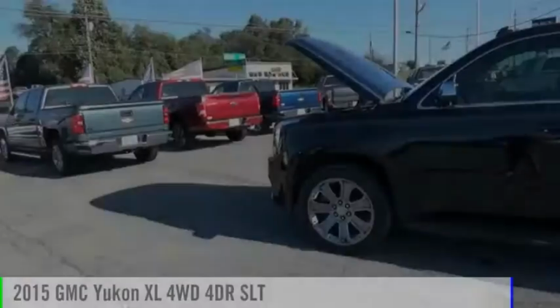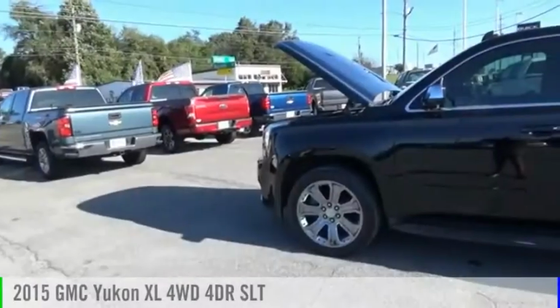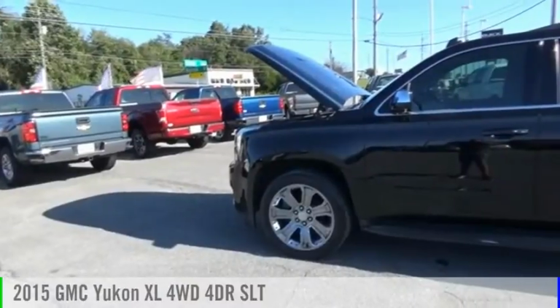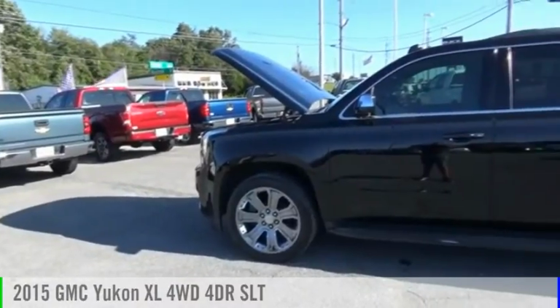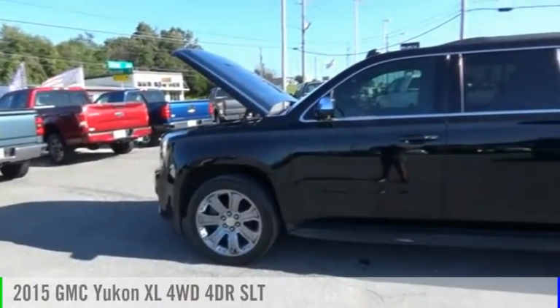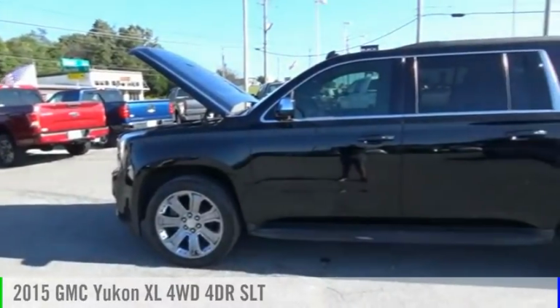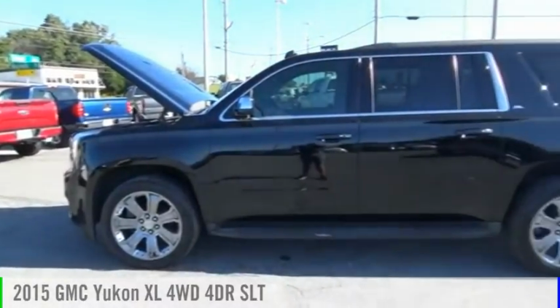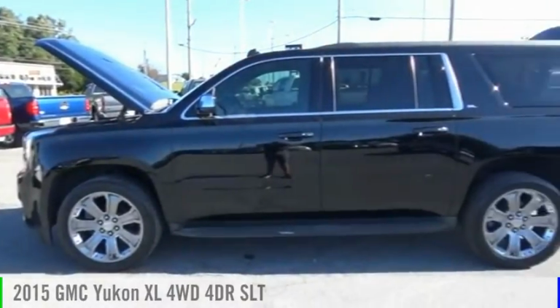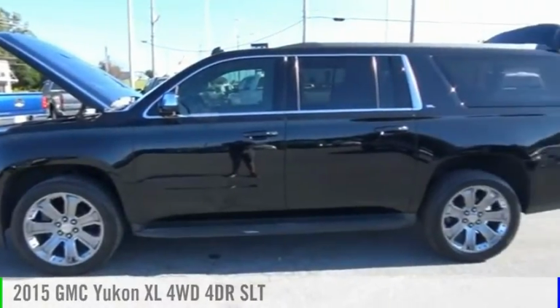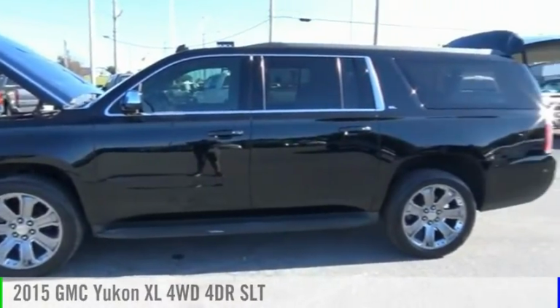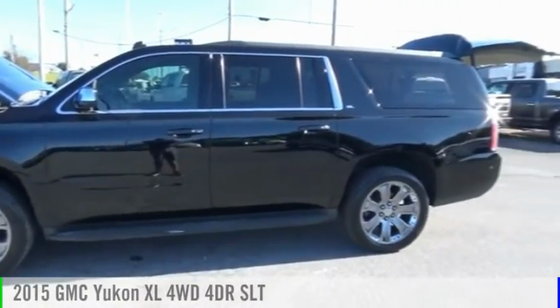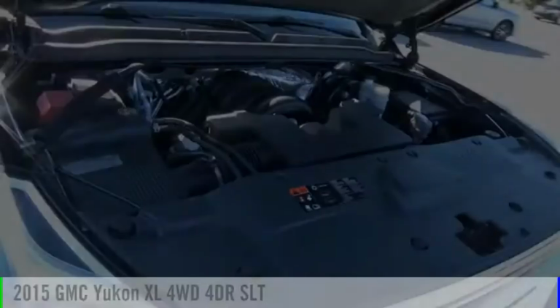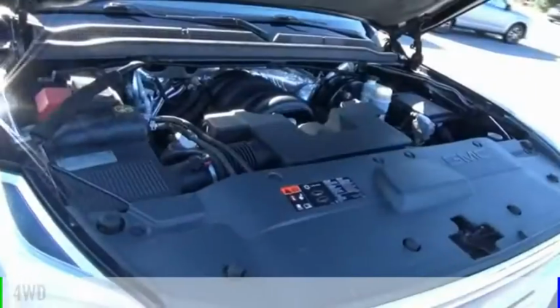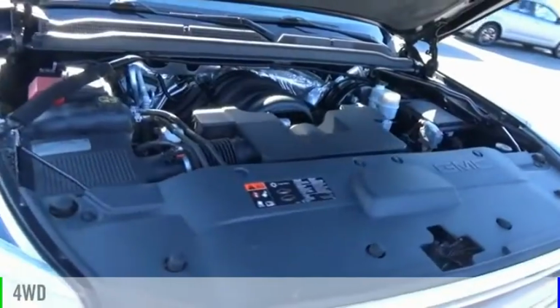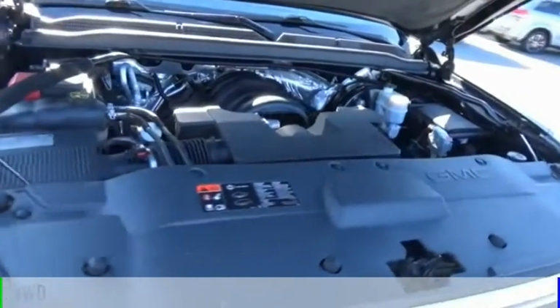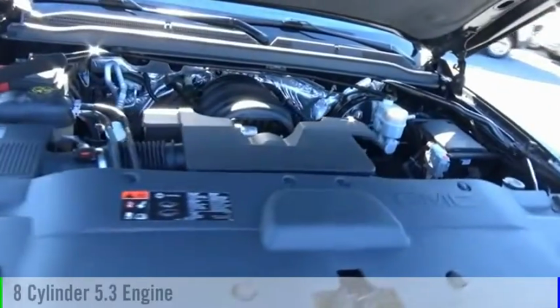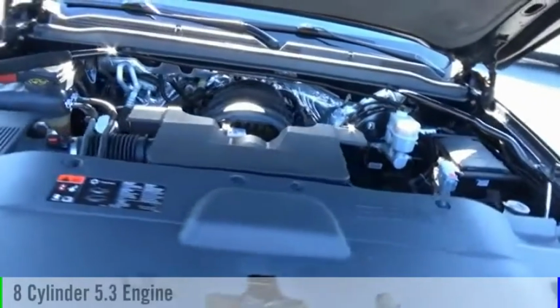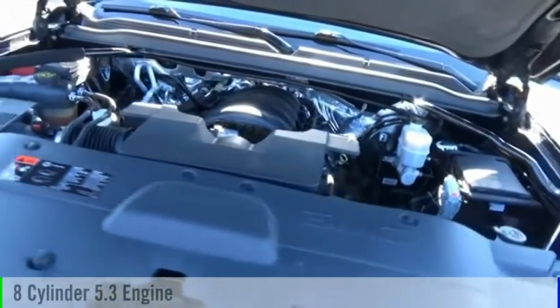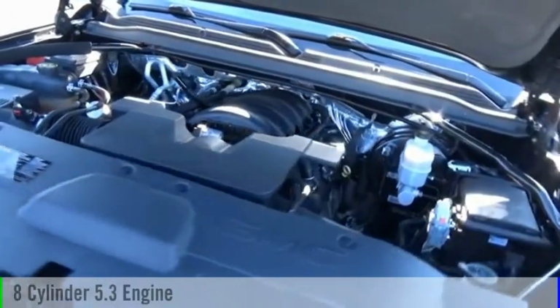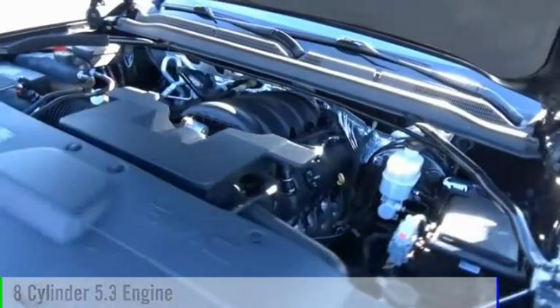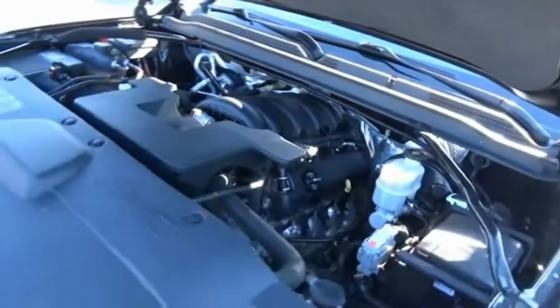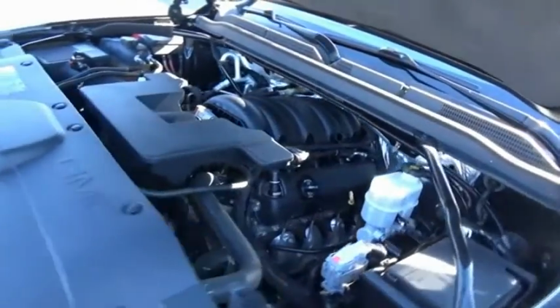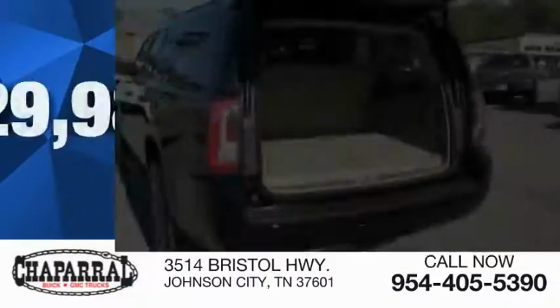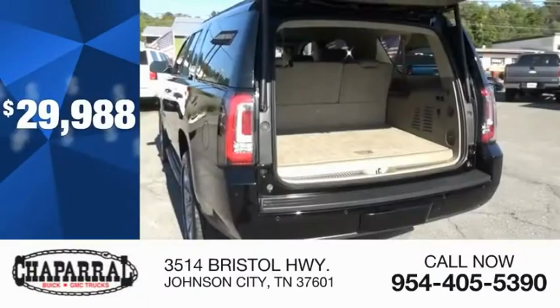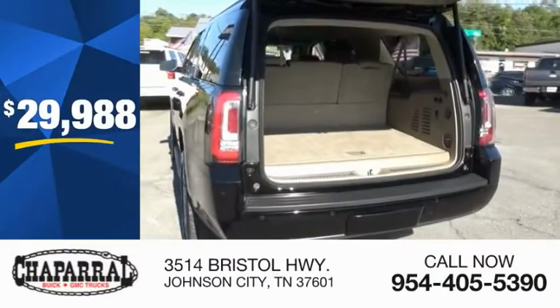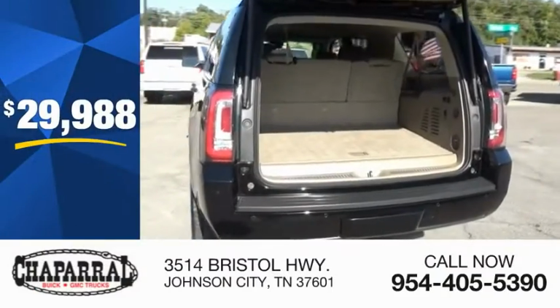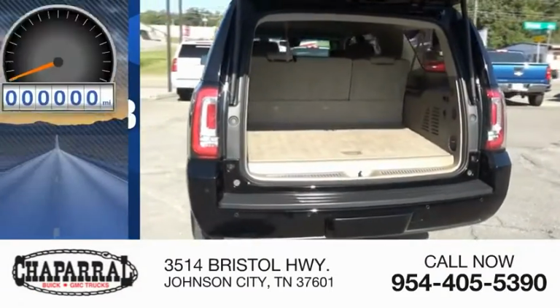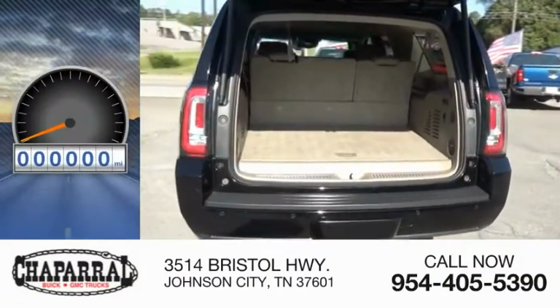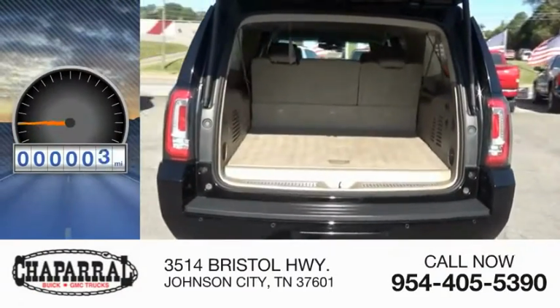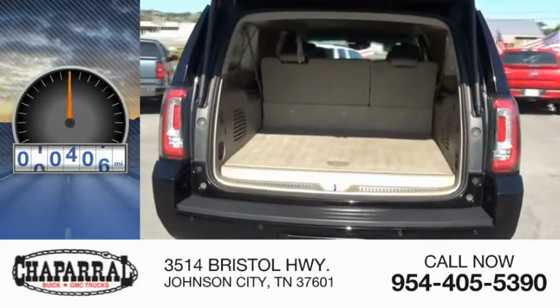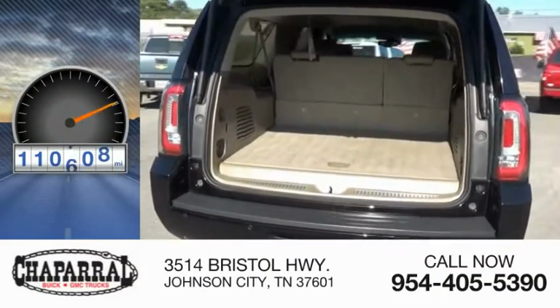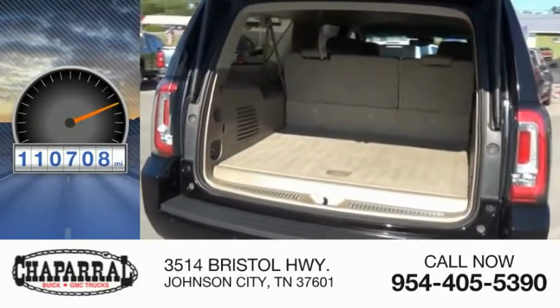We are pleased to show you the 2015 Yukon XL. This vehicle is powered by a four-wheel drive, eight-cylinder, 5.3-liter engine, and is priced below $30,000. This vehicle has less than 115,000 miles.